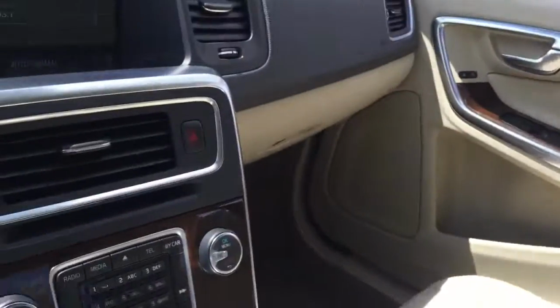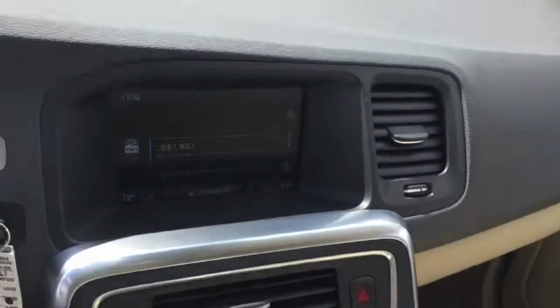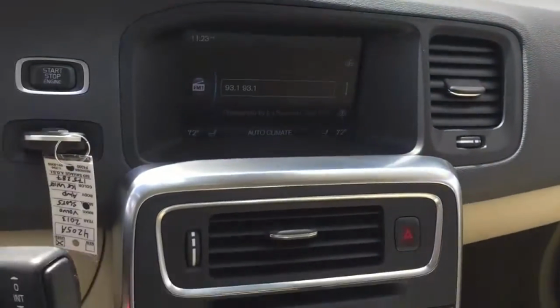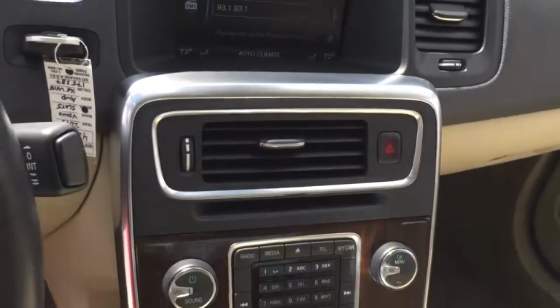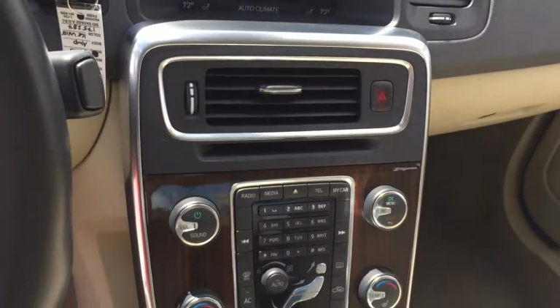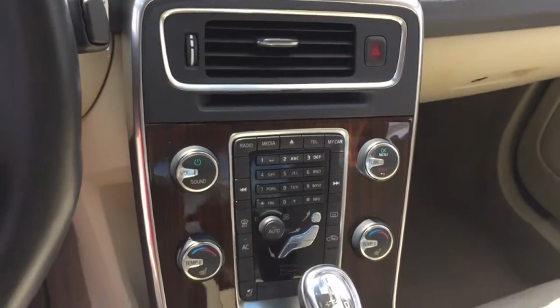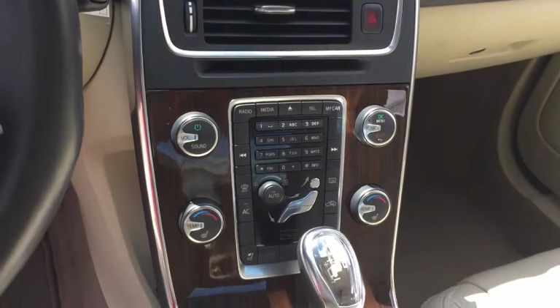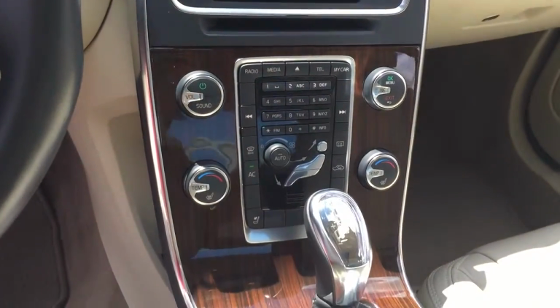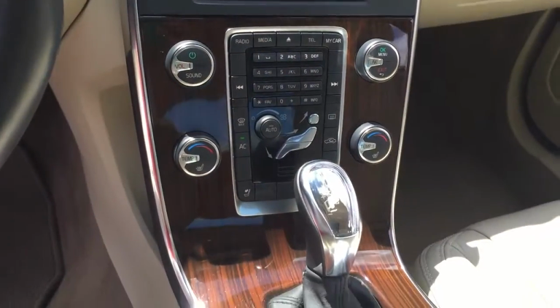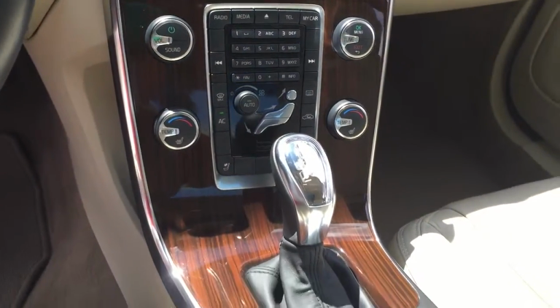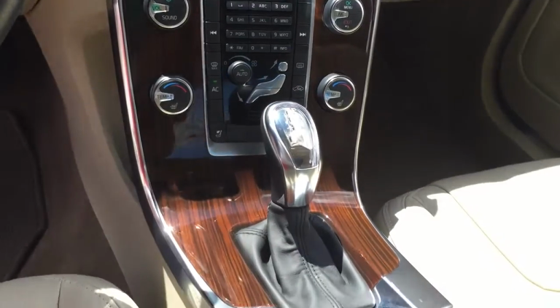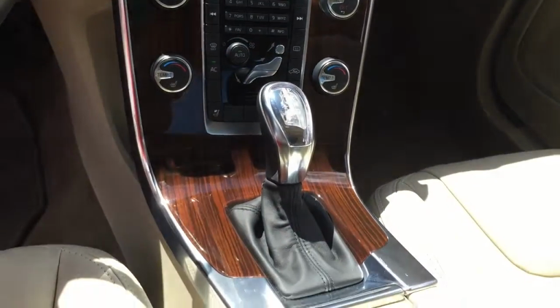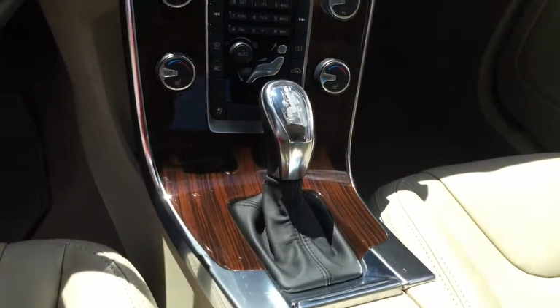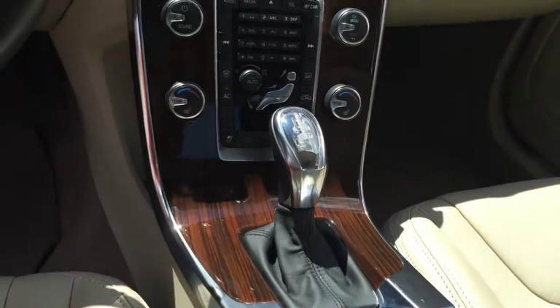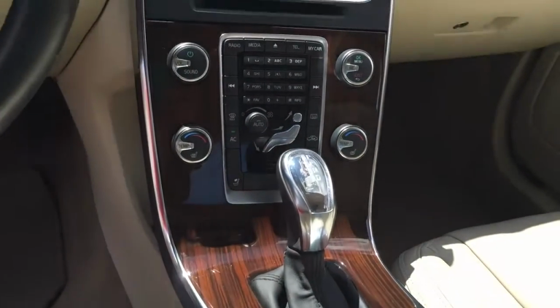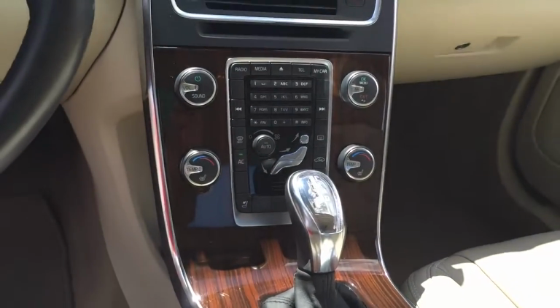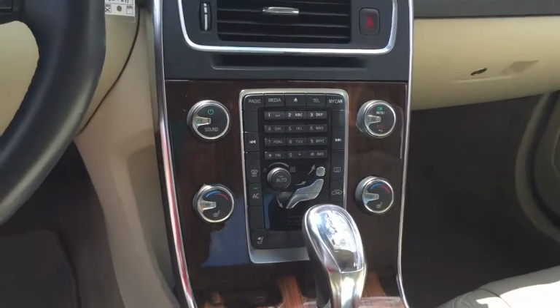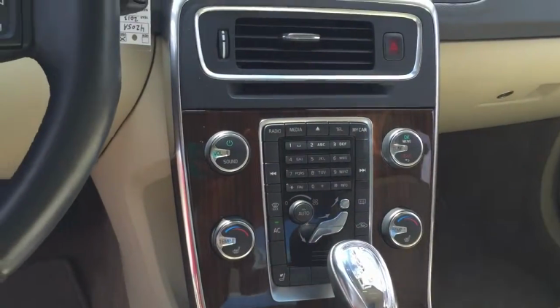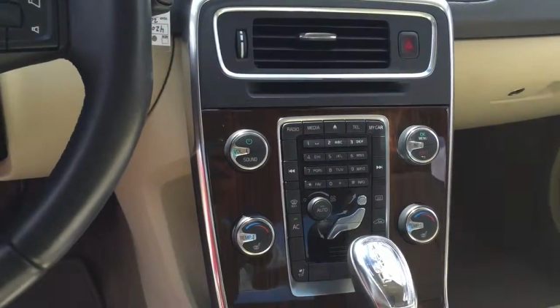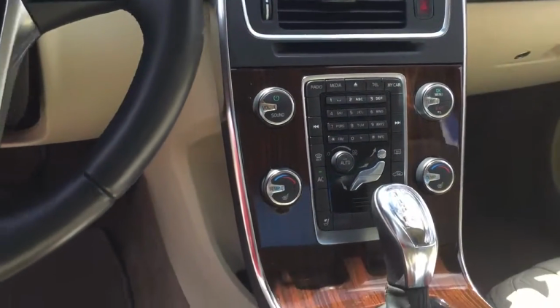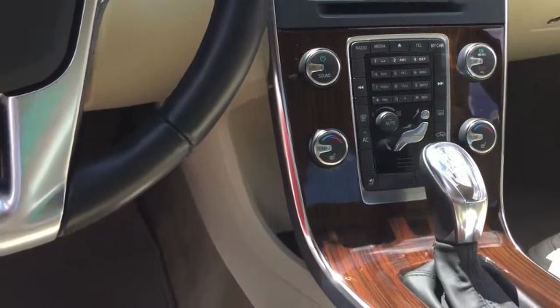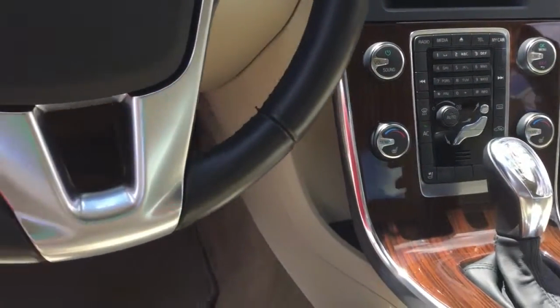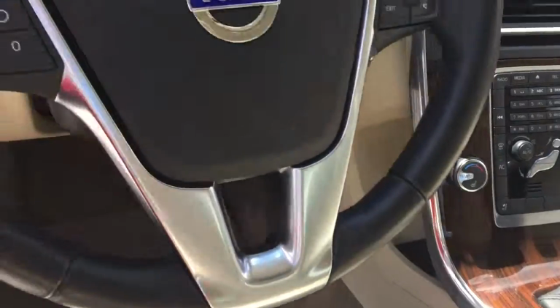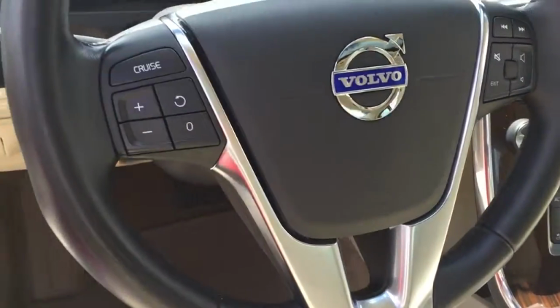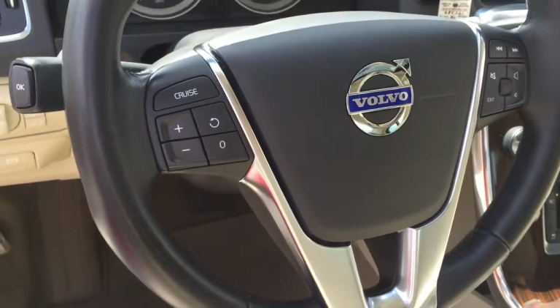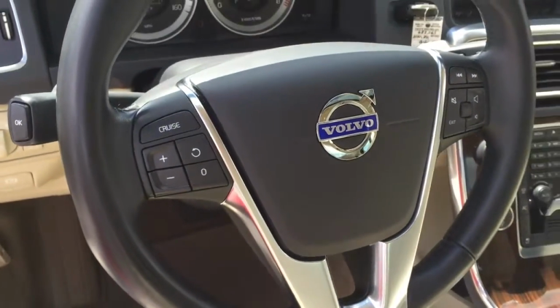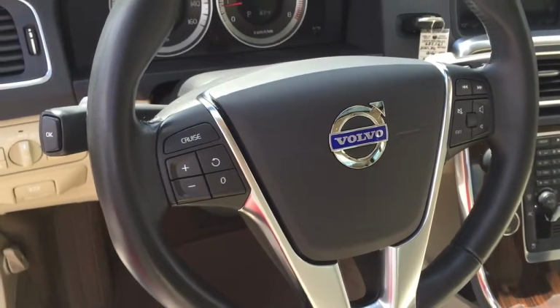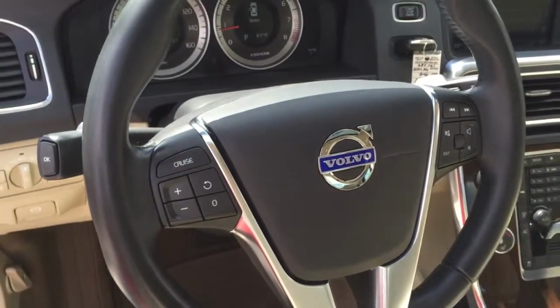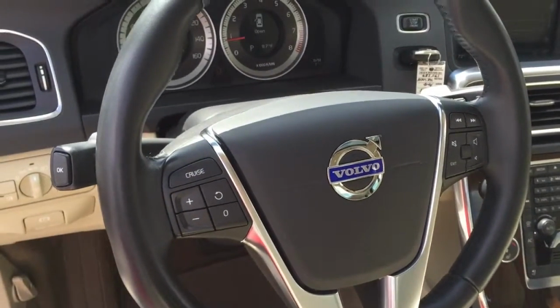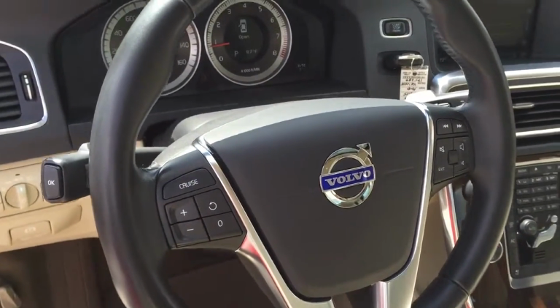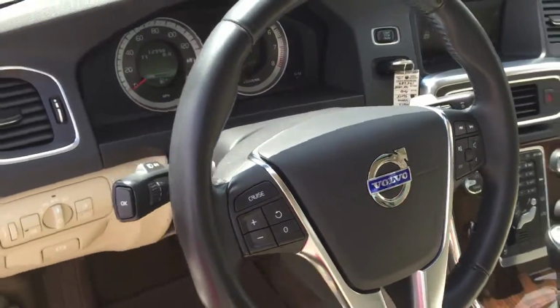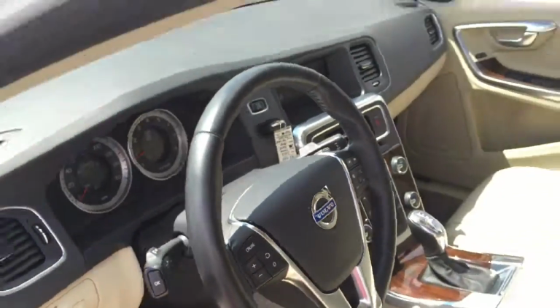Check out the console — look at this gorgeous wood trimming. This car connects to your Bluetooth phone as well as Bluetooth mini devices through USB and auxiliary ports. Dual climate control, heated seats, and controls on the steering wheel.